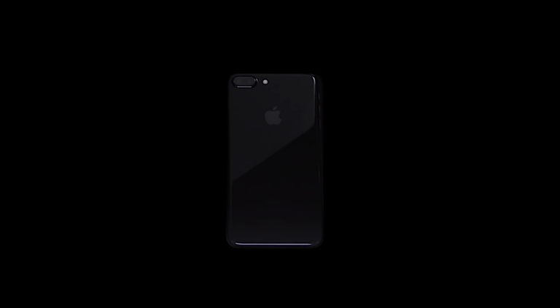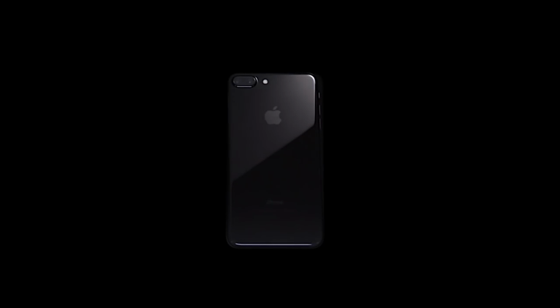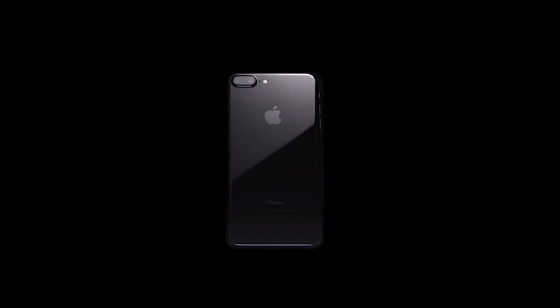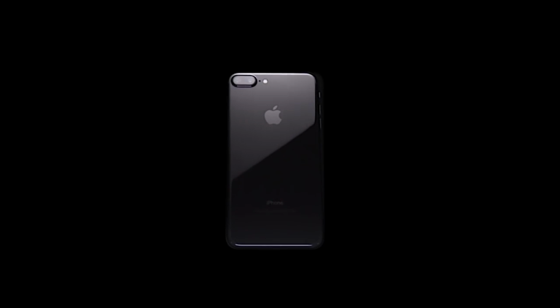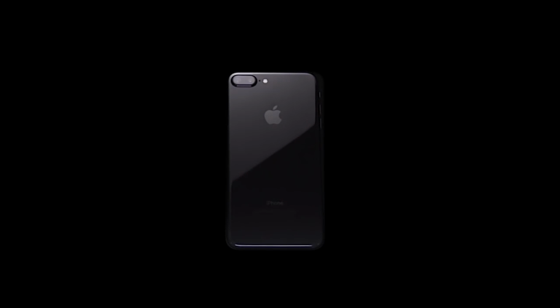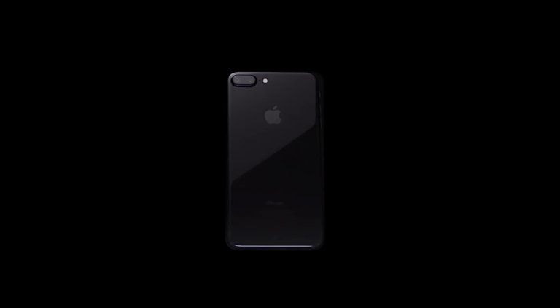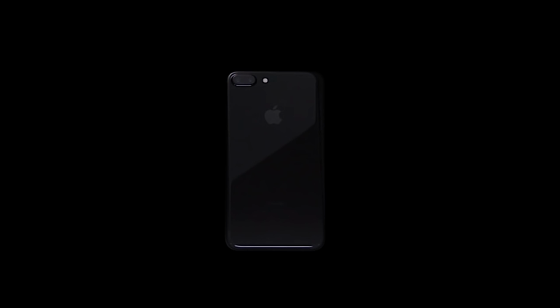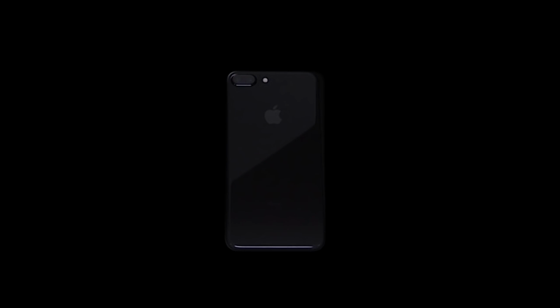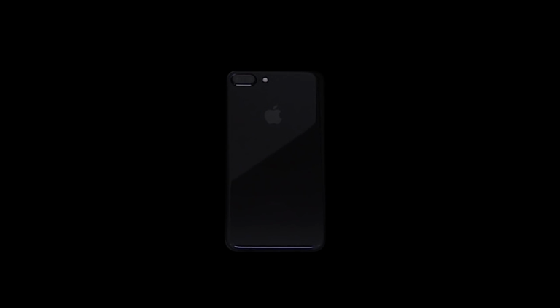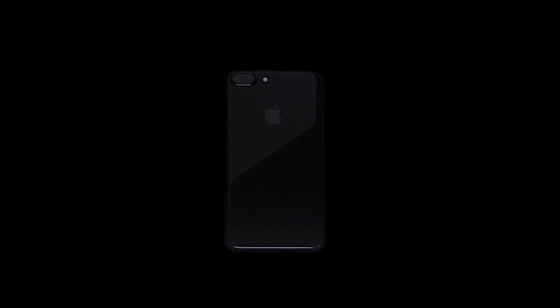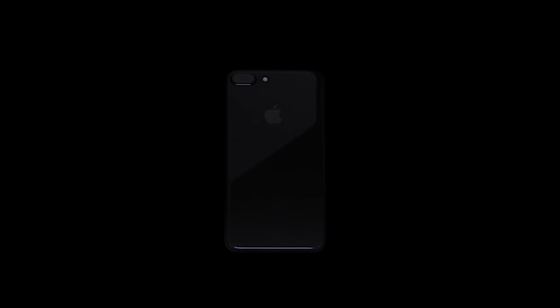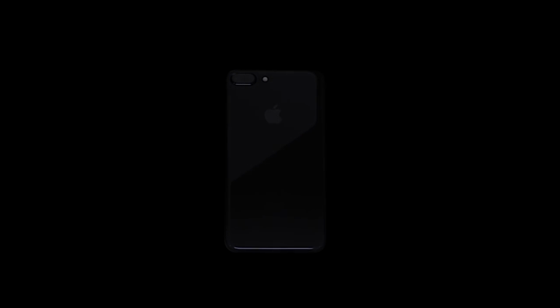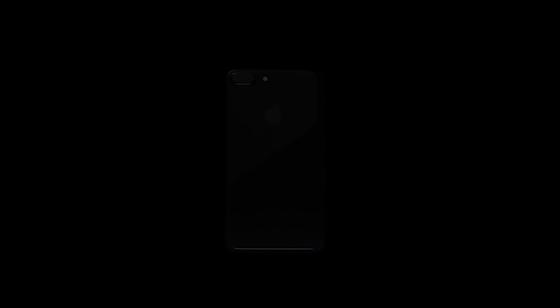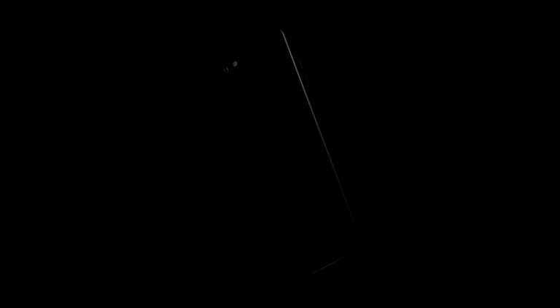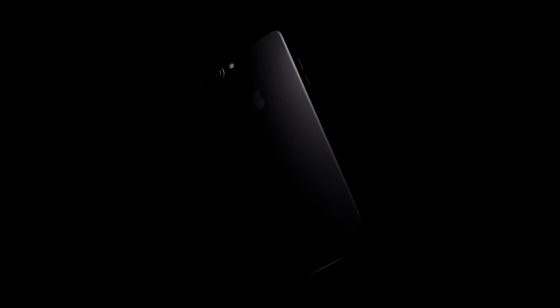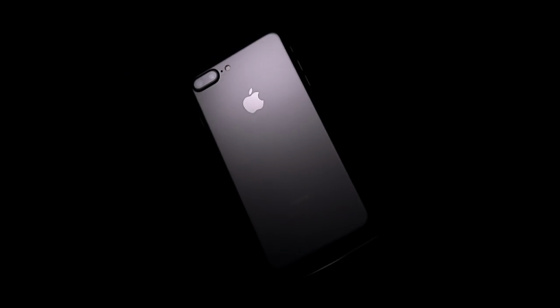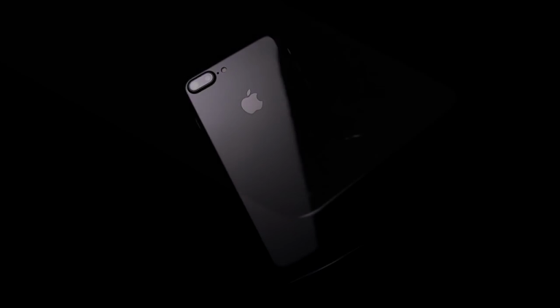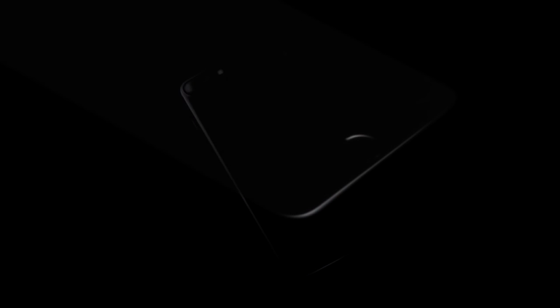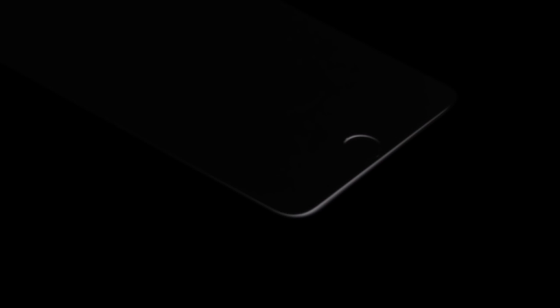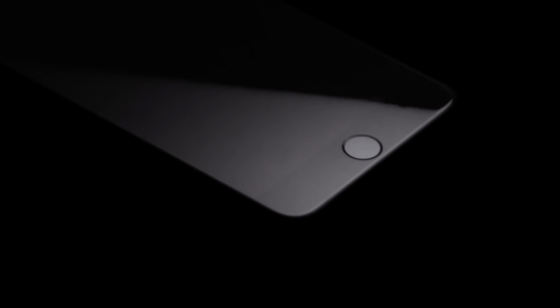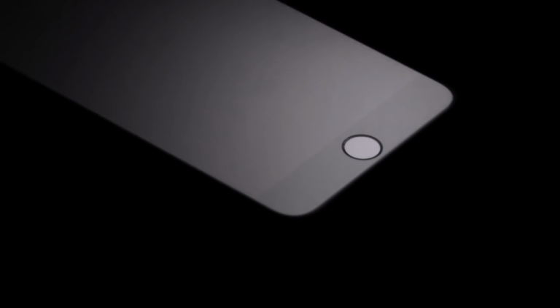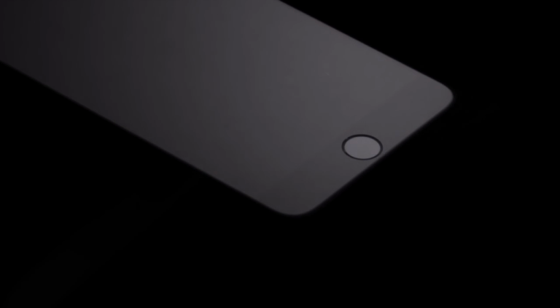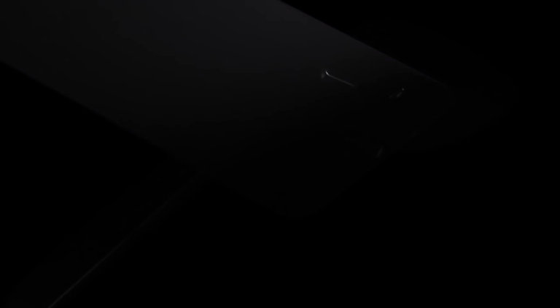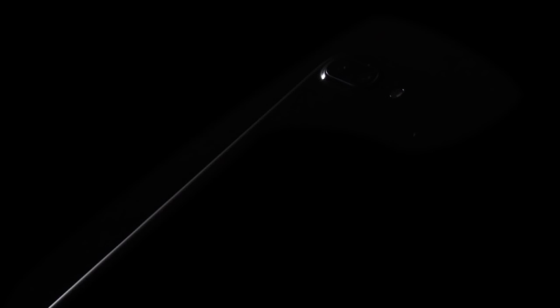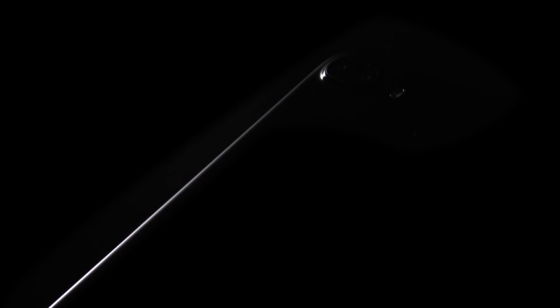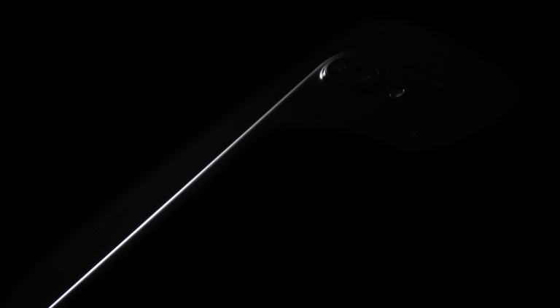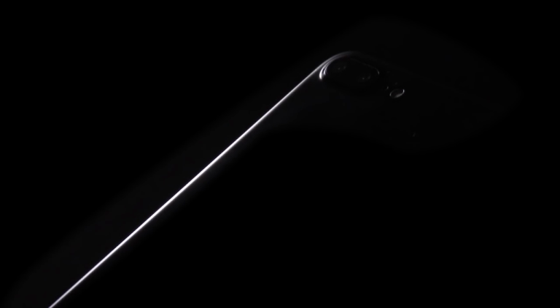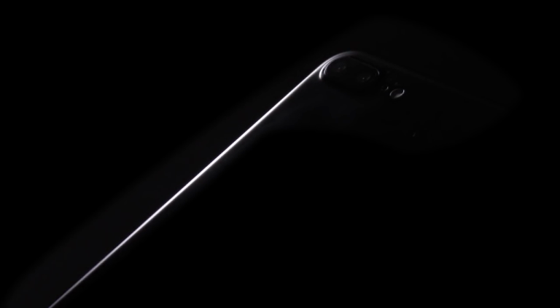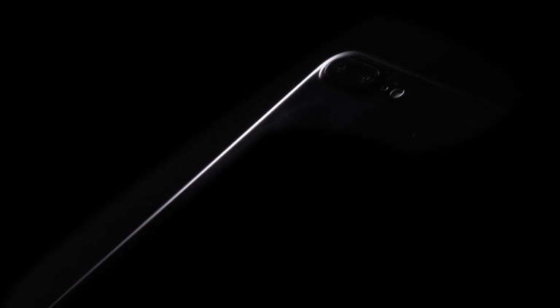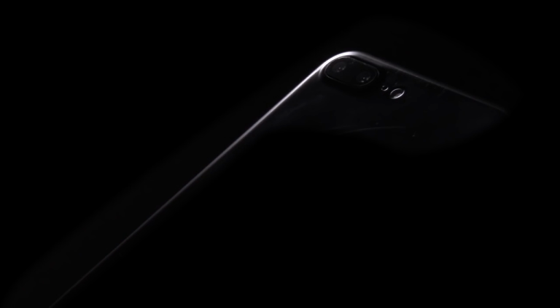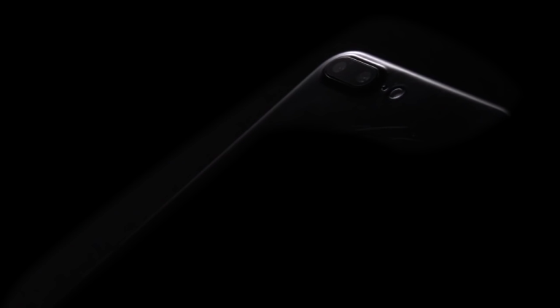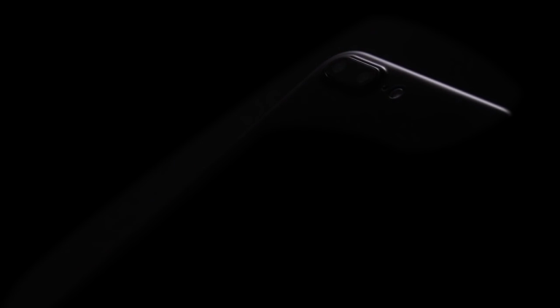This is Jet Black, the most coveted iPhone money can buy. Pristine mirror-like surface, harmoniously melded with its glass display. This is the epitome of high design.